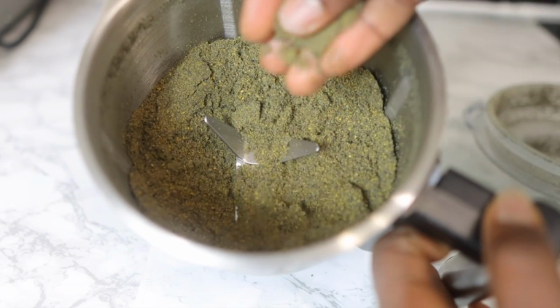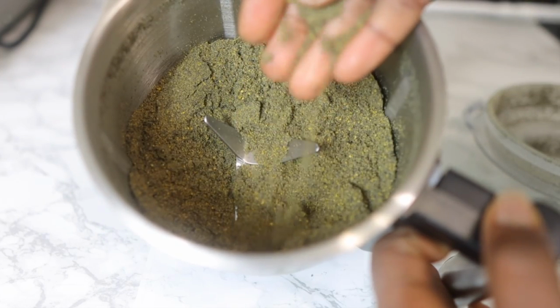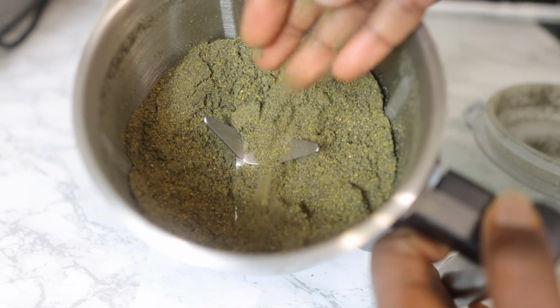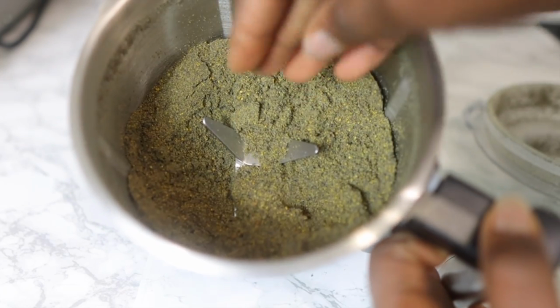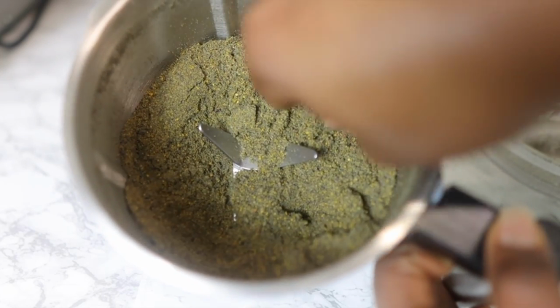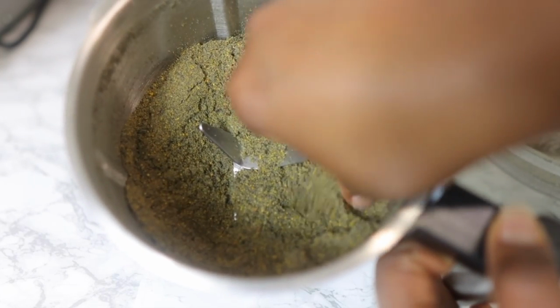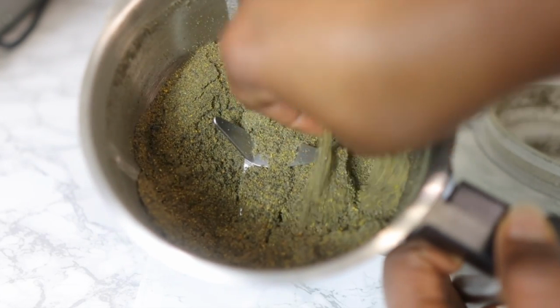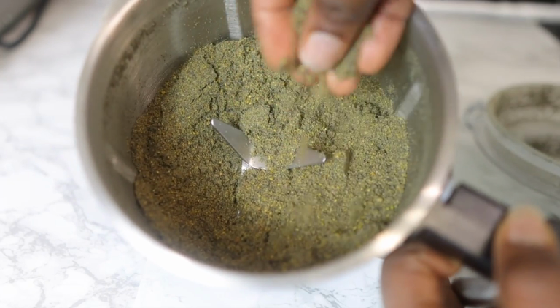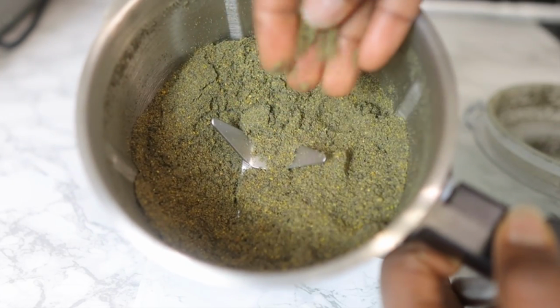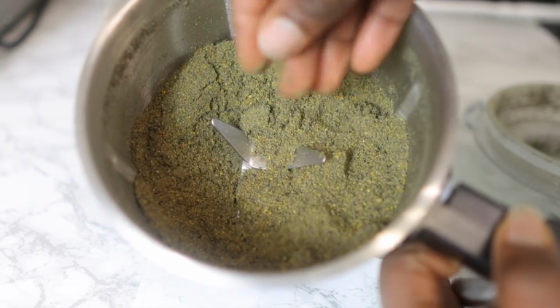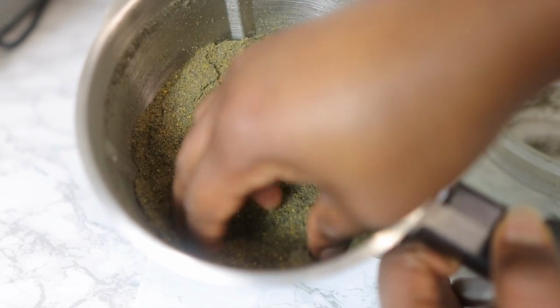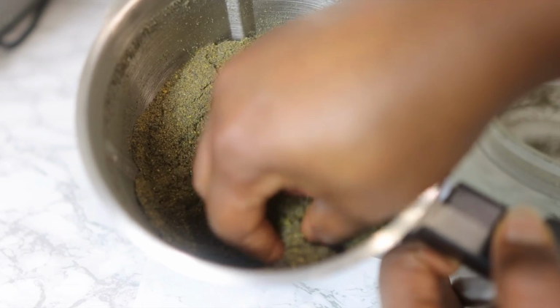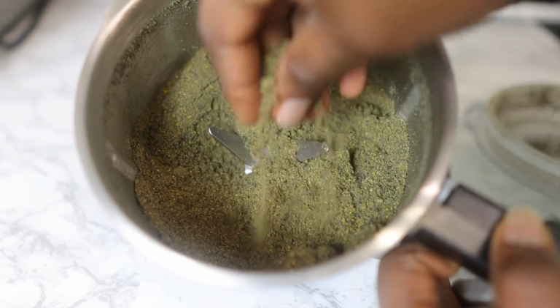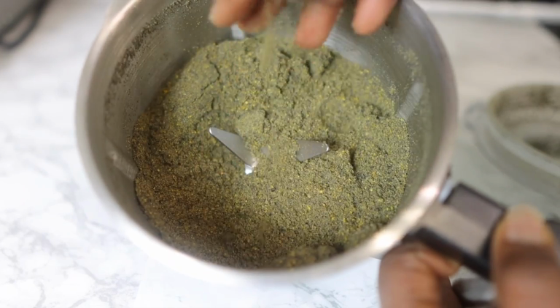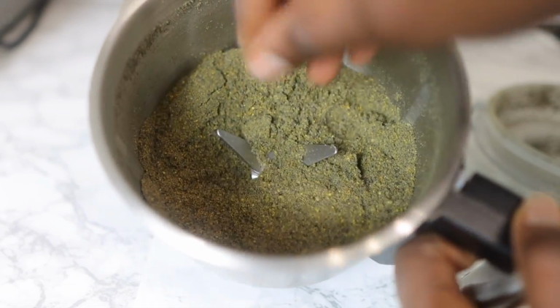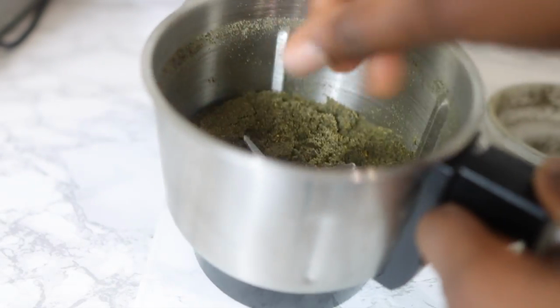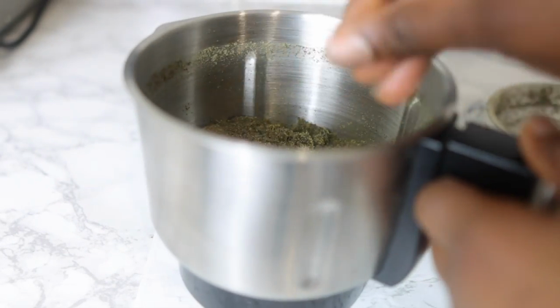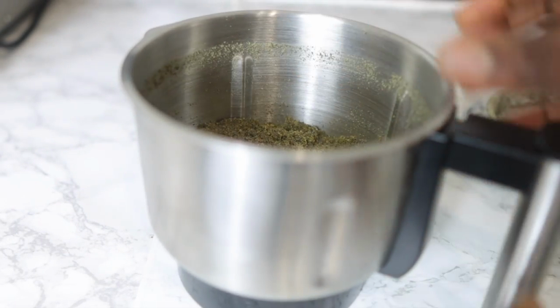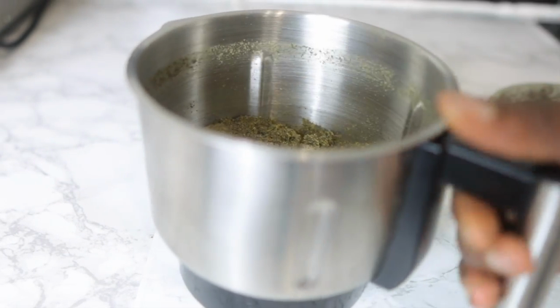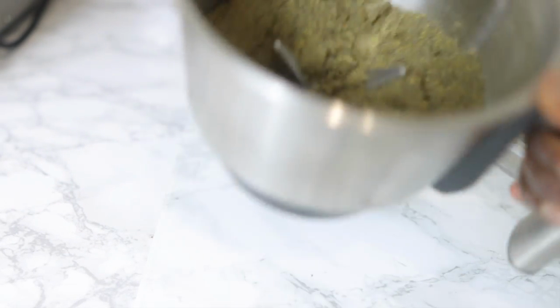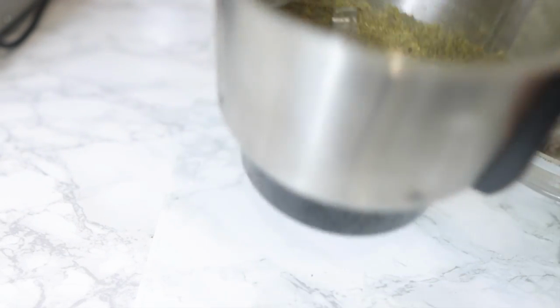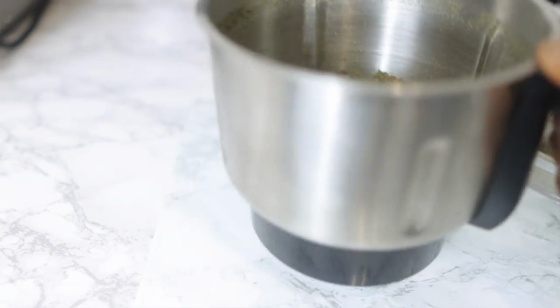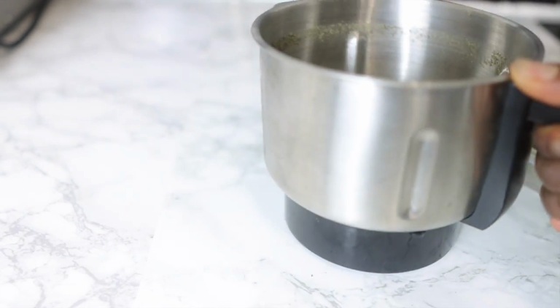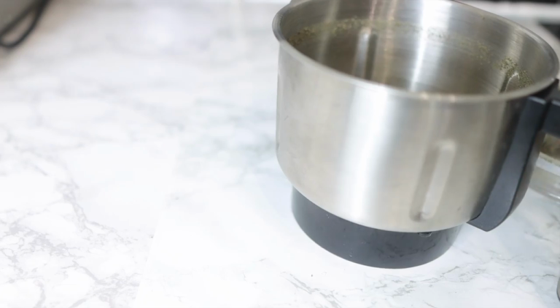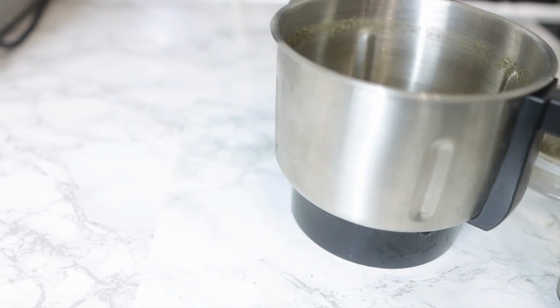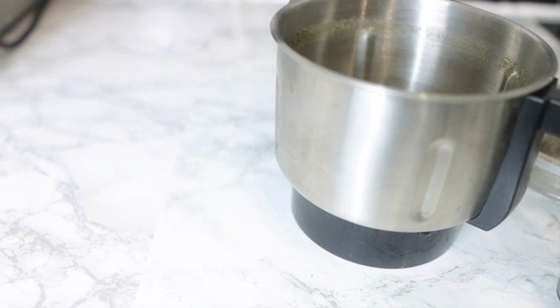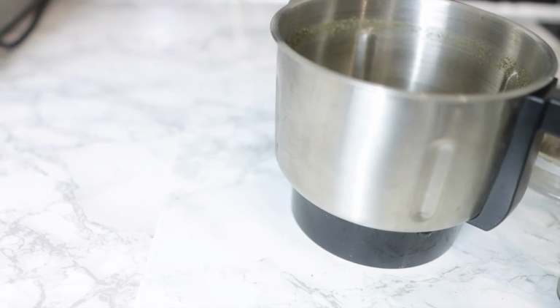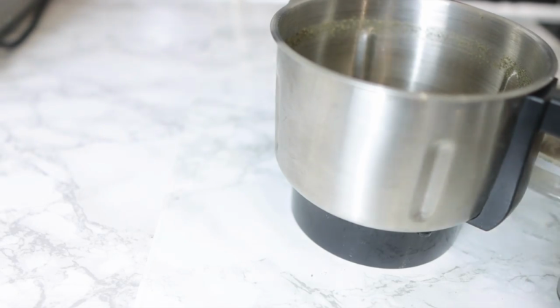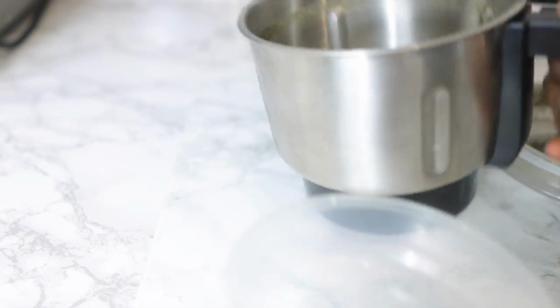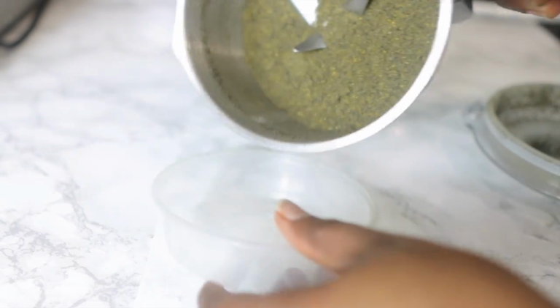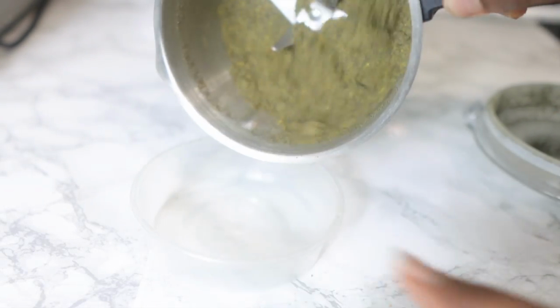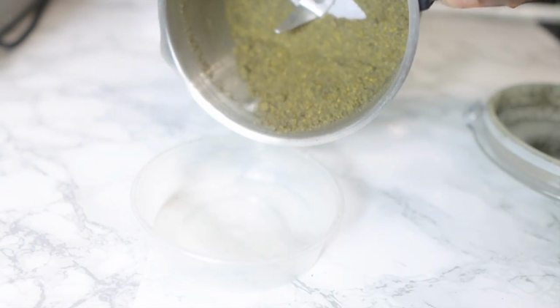Black seeds are also really good for hair growth. They help maintain a healthy scalp and treat issues like dandruff to keep your hair nice and moisturized. In addition to that, they also help stimulate hair growth. After I blended everything, this is what it looks like — it's a powder.